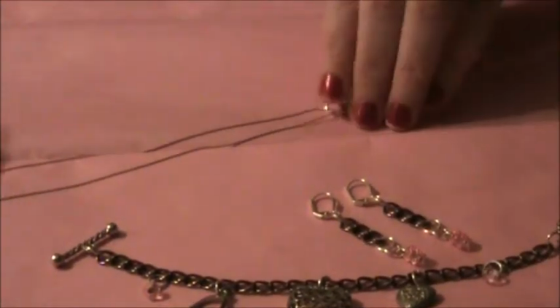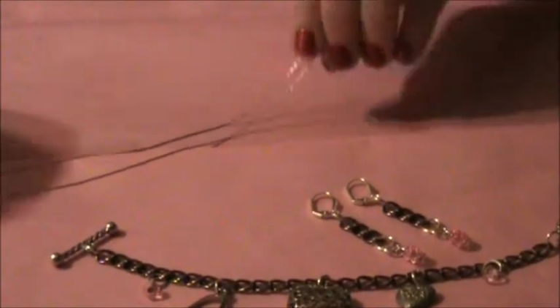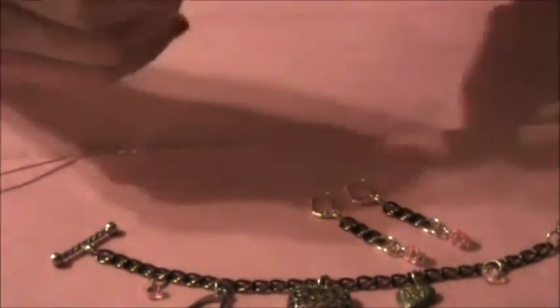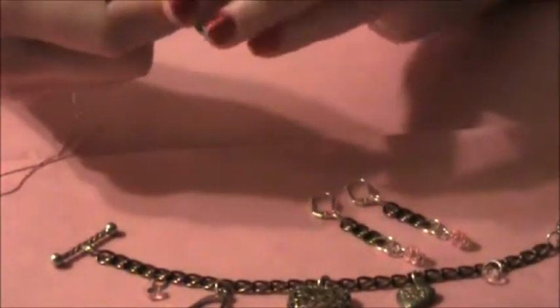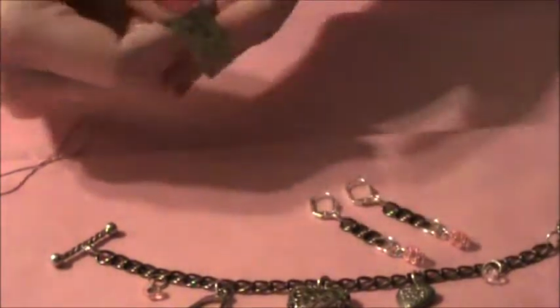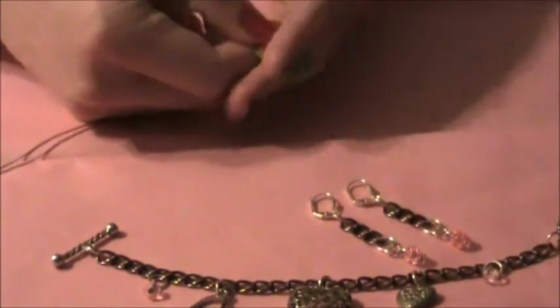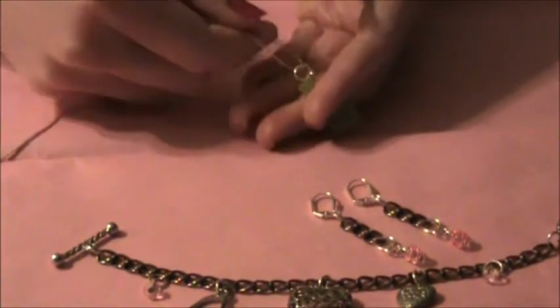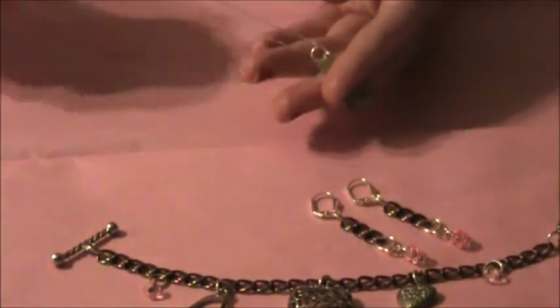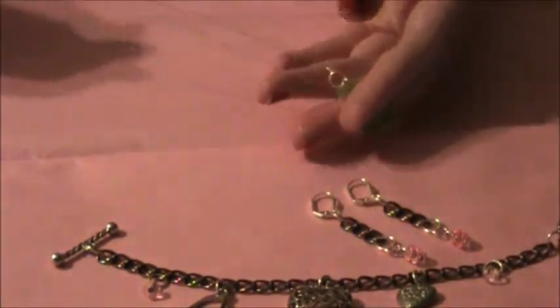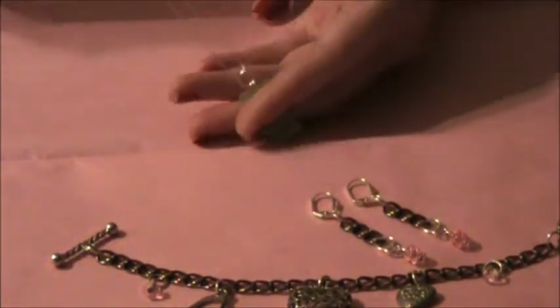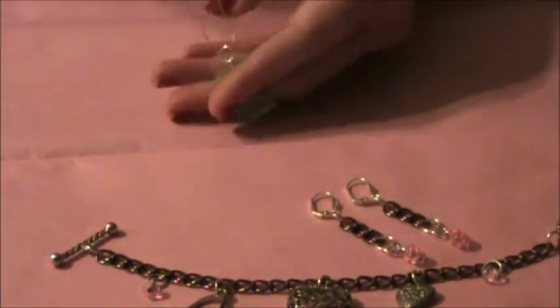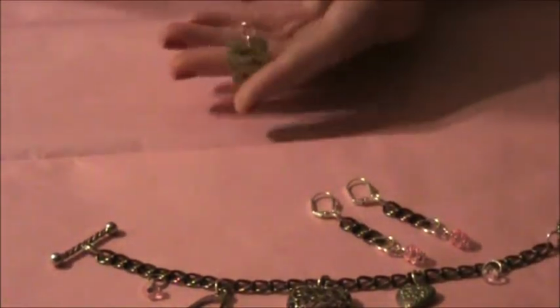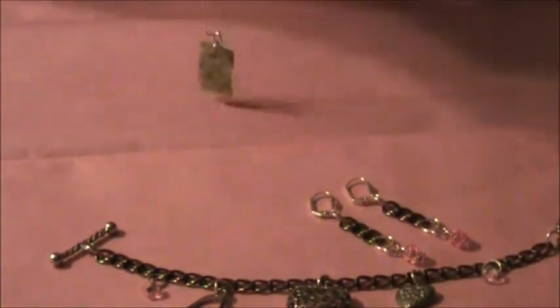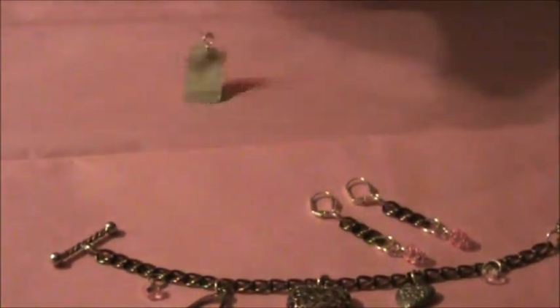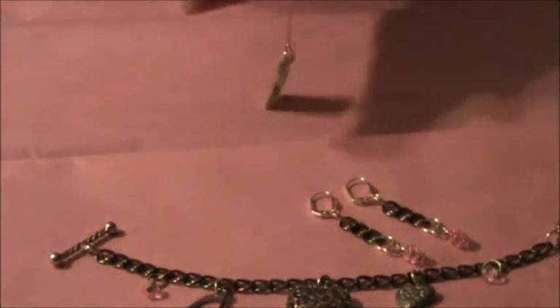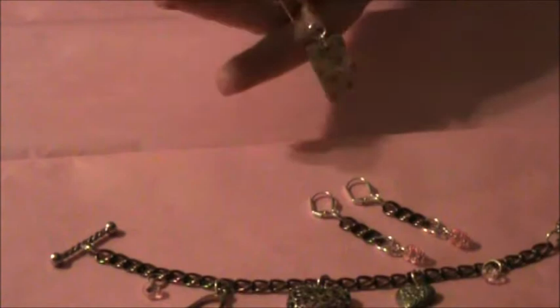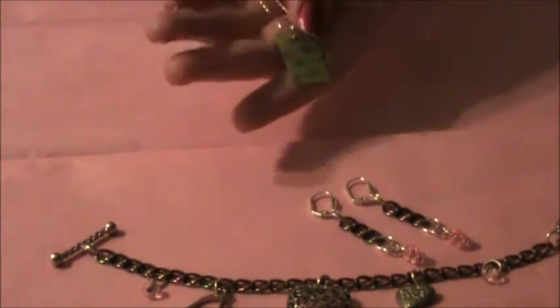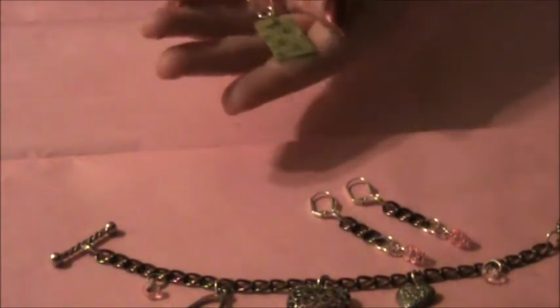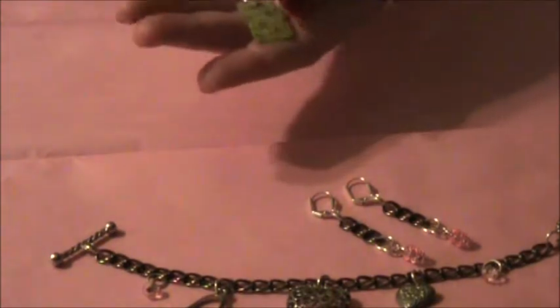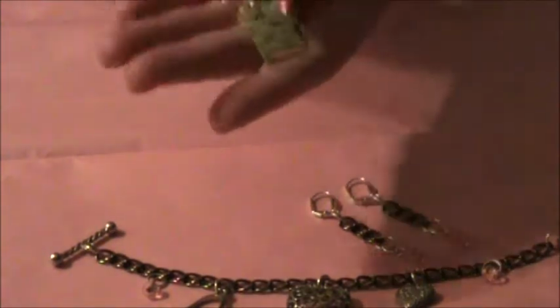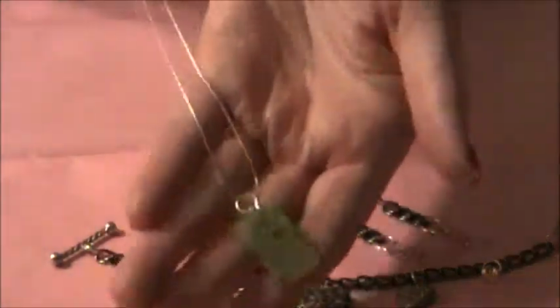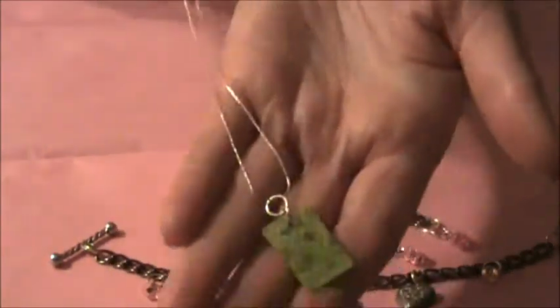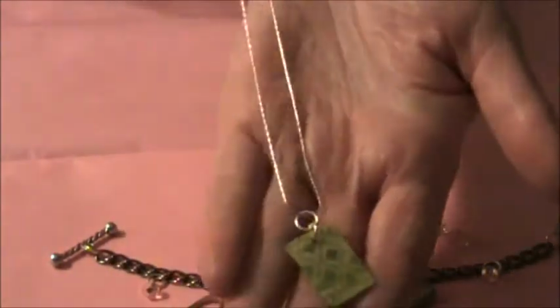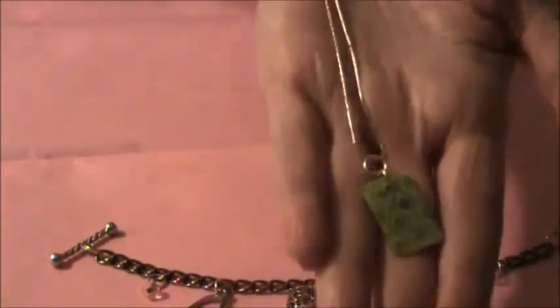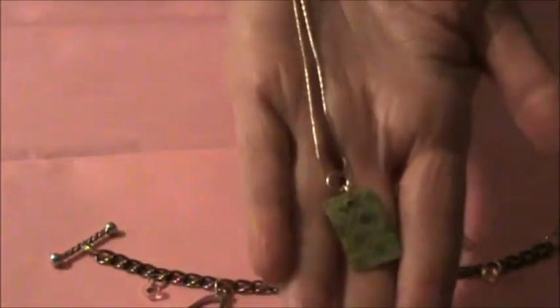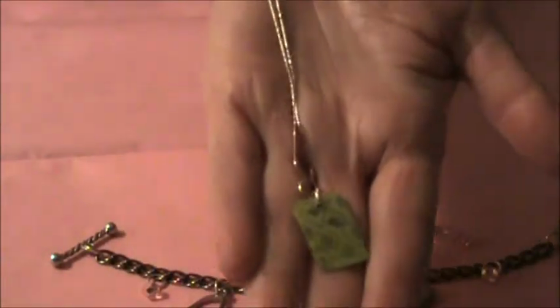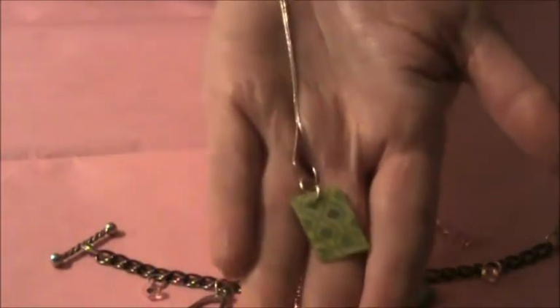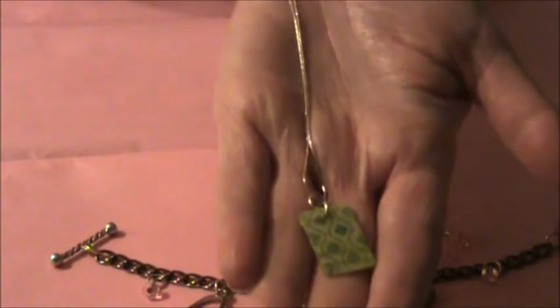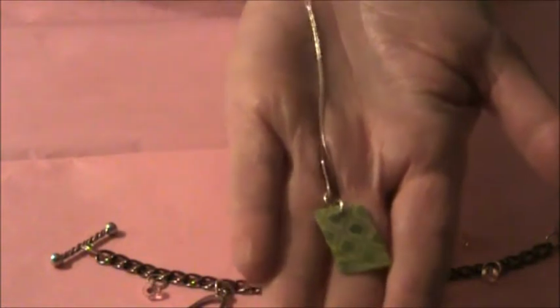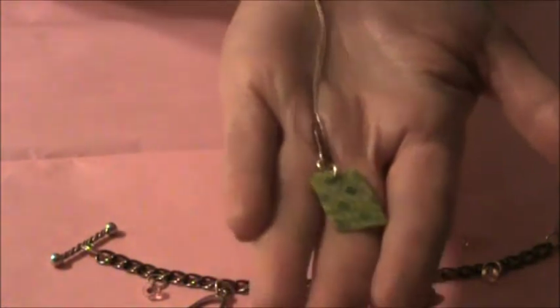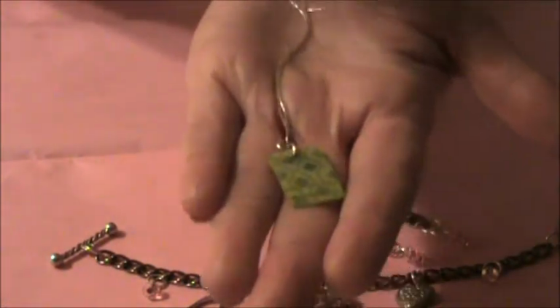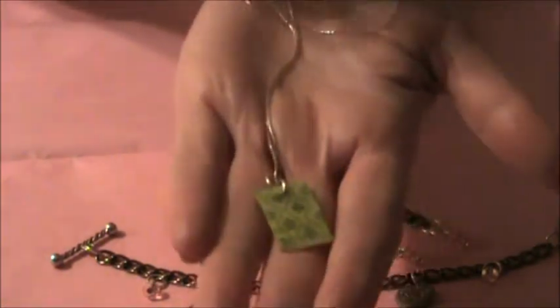Hey everyone, I hope that you are having a good day. Welcome to Pink's Jewelry. Today I am going to be showing you how to make this really cute, really simple but easy to dress up charm necklace.